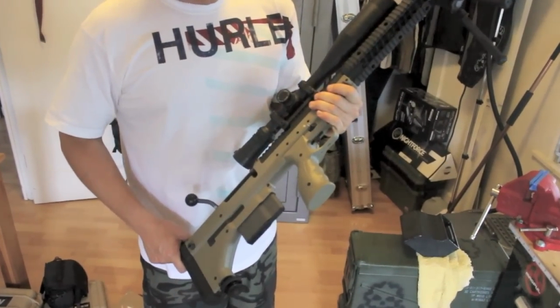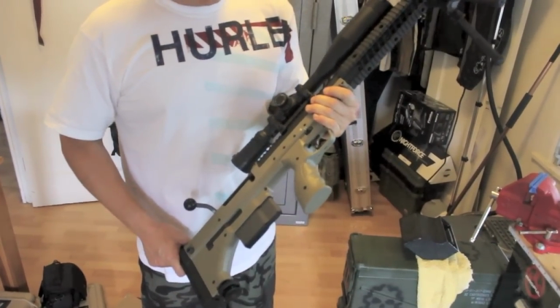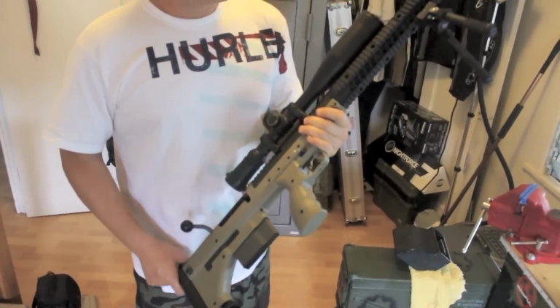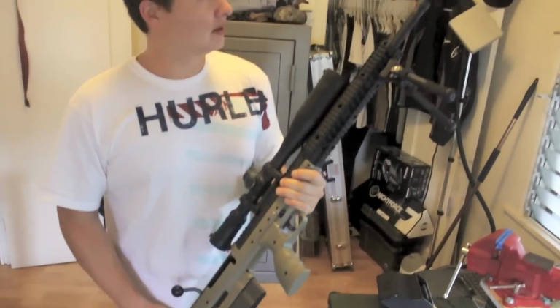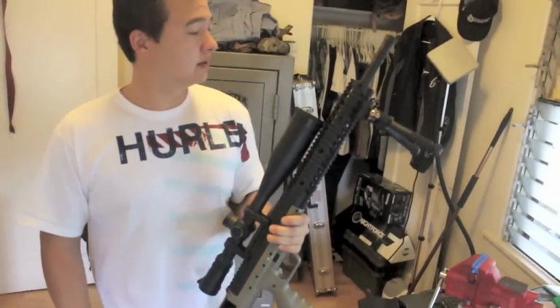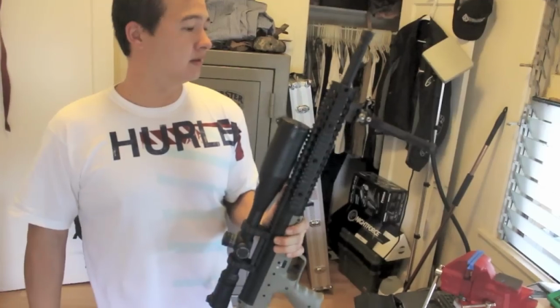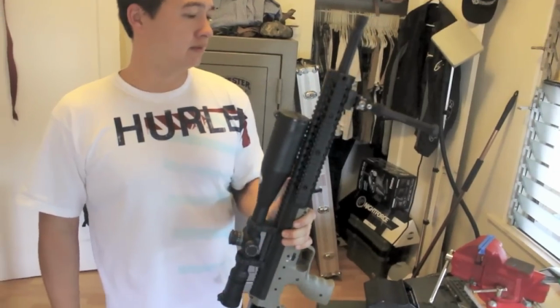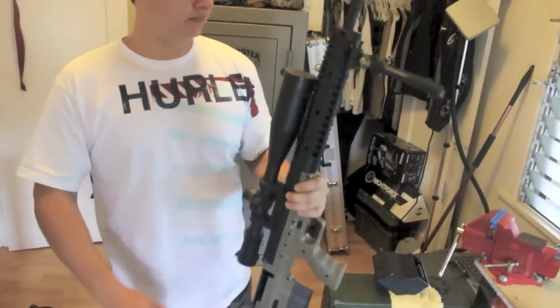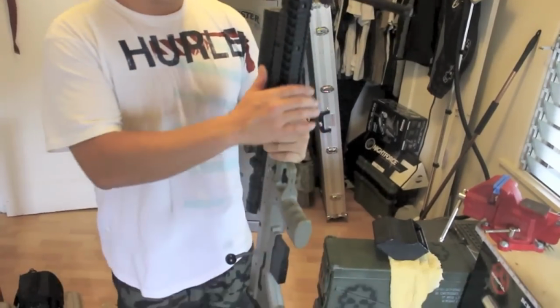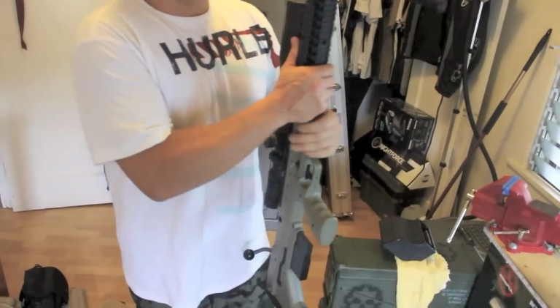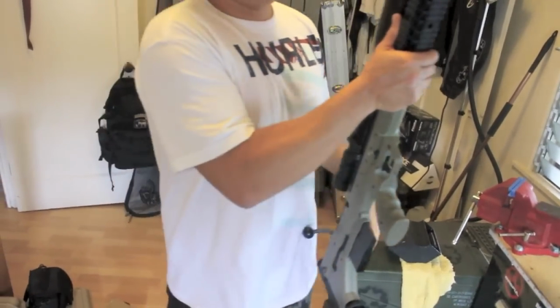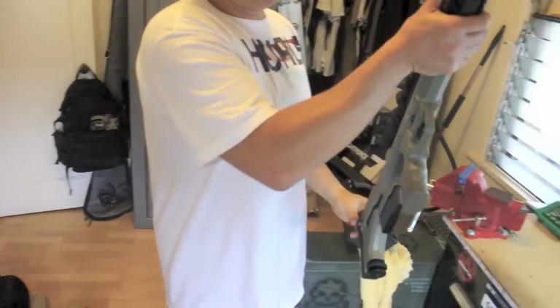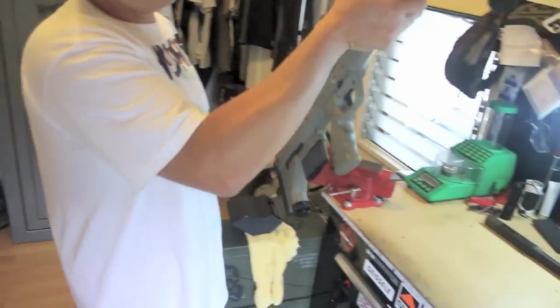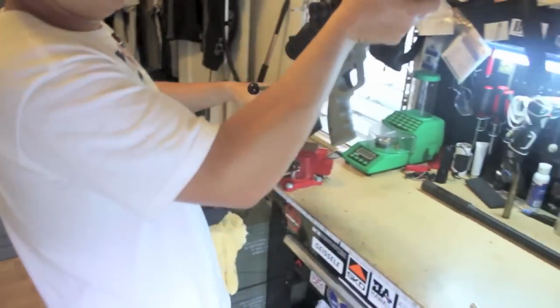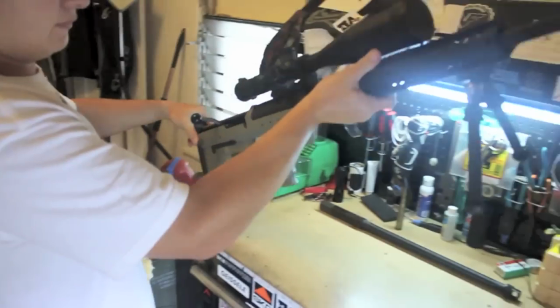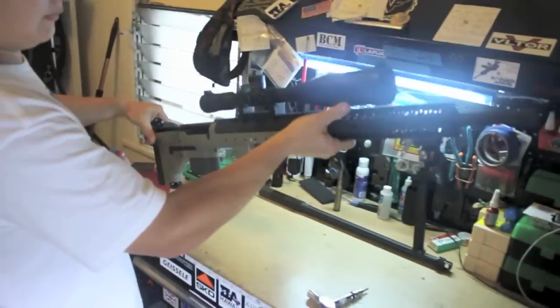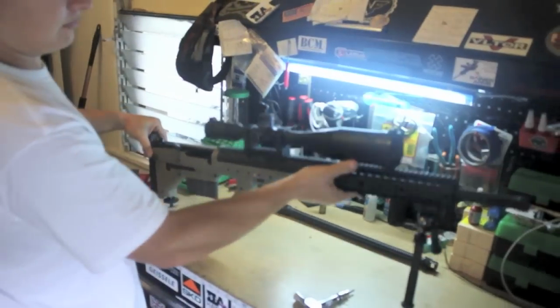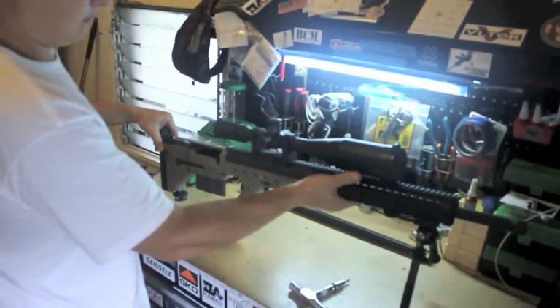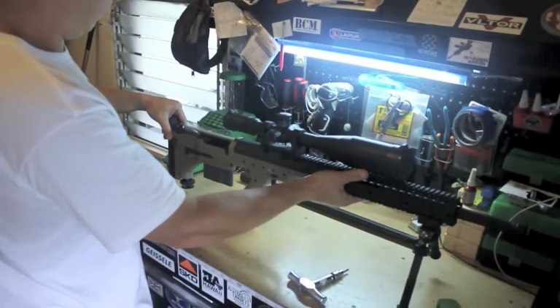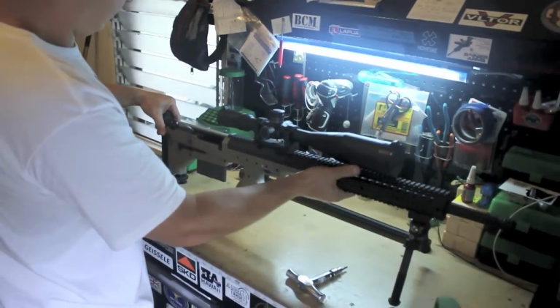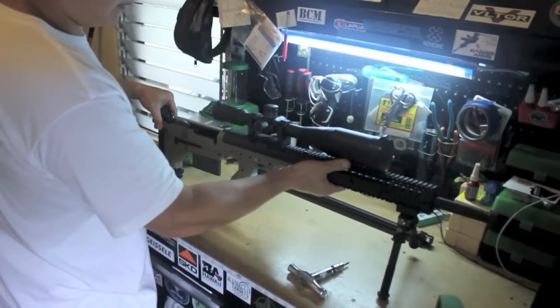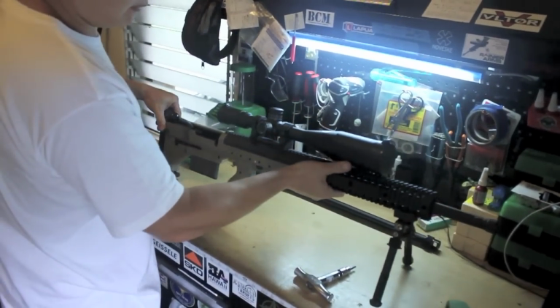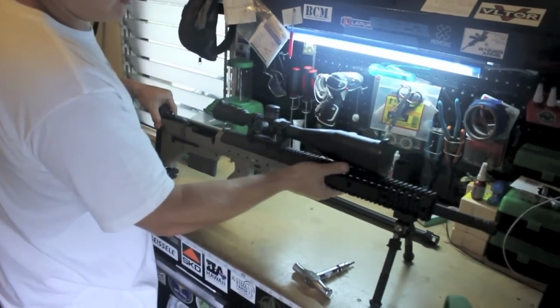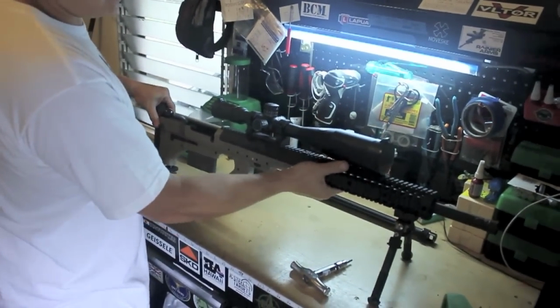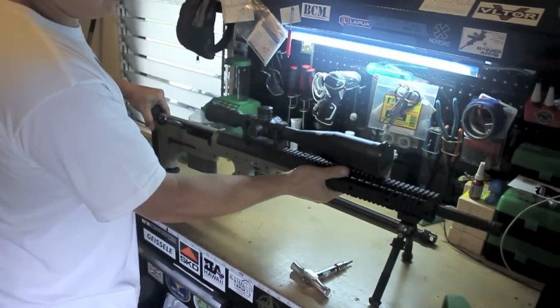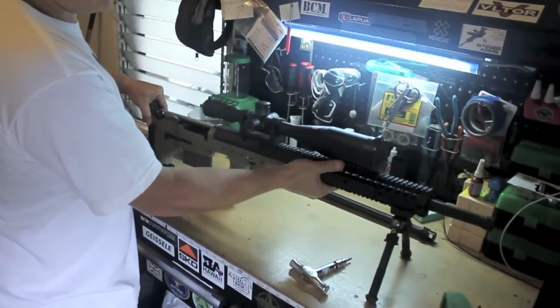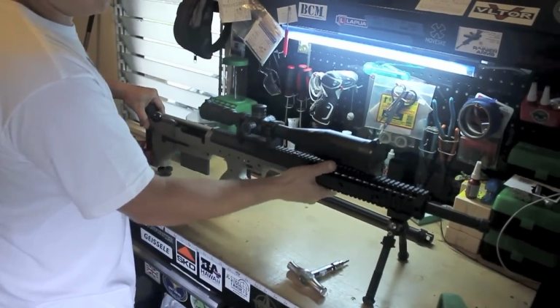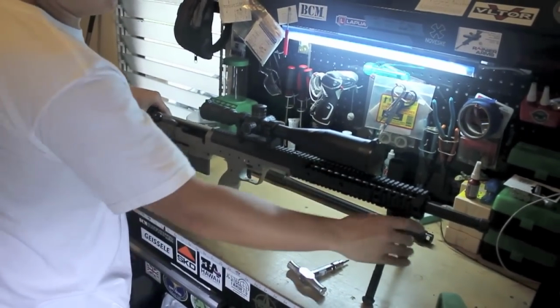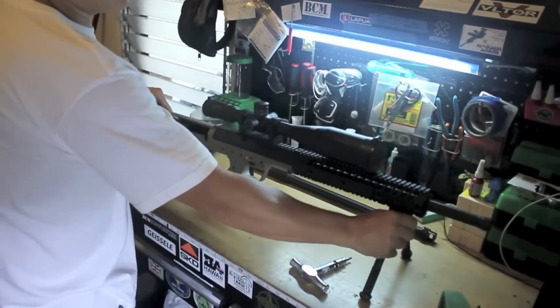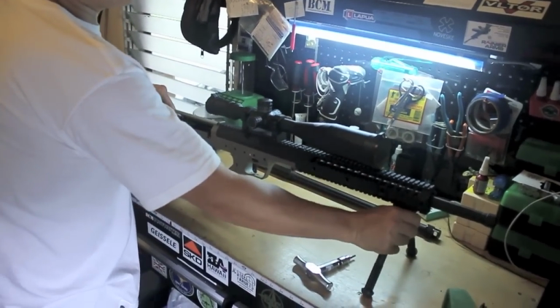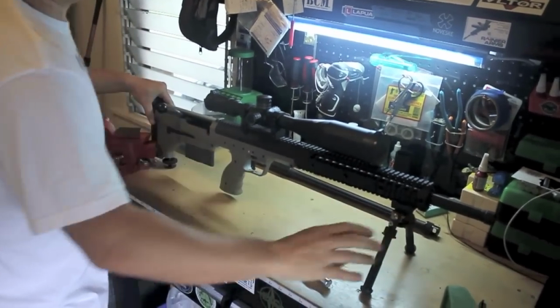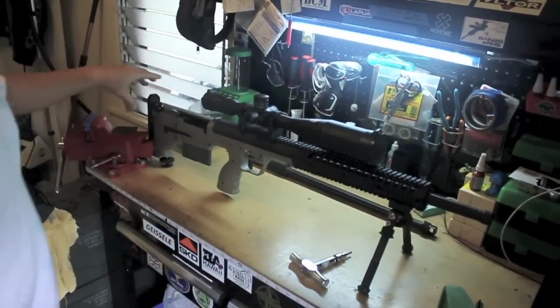Crazy — still looks like an AR, just a little longer. That's pretty sick.